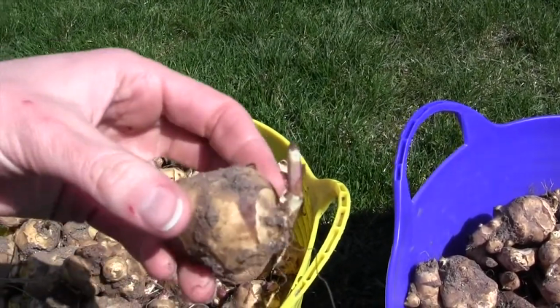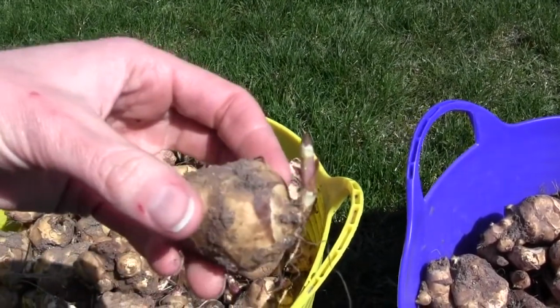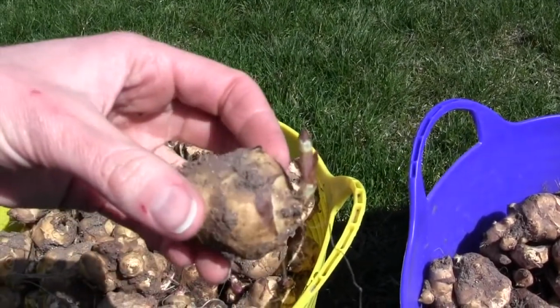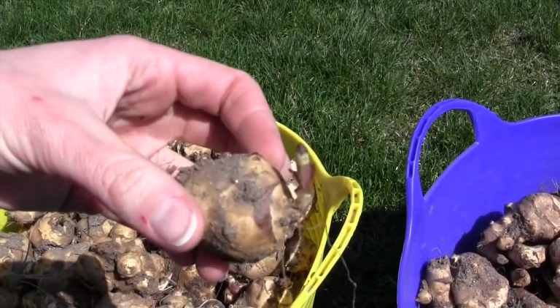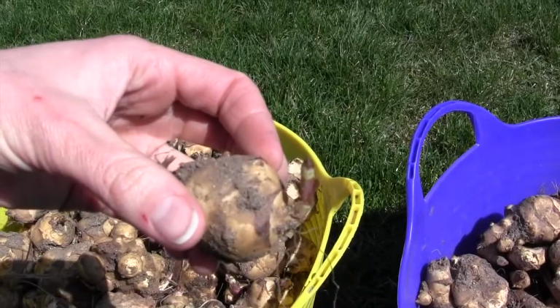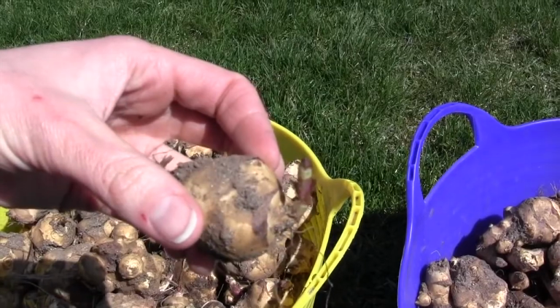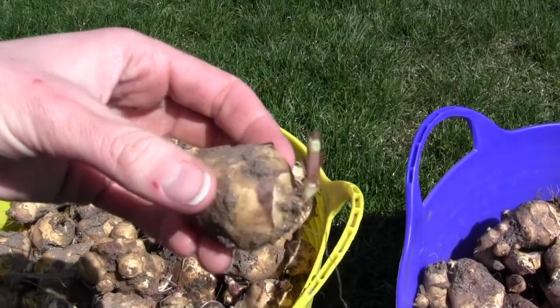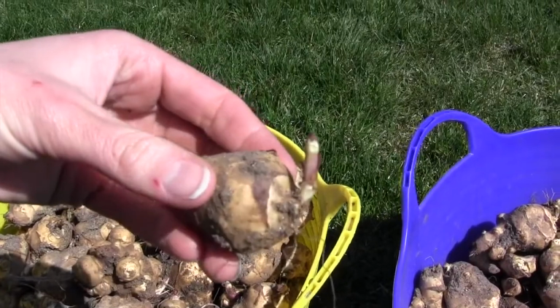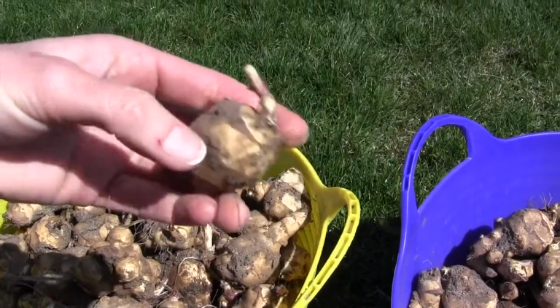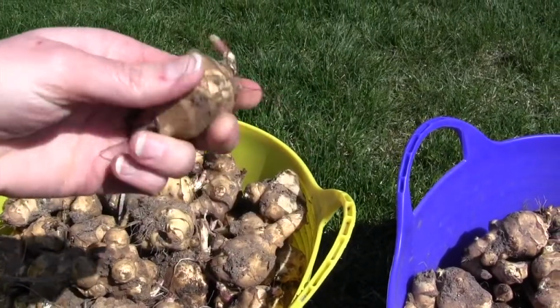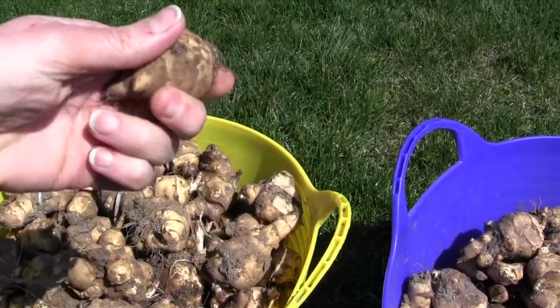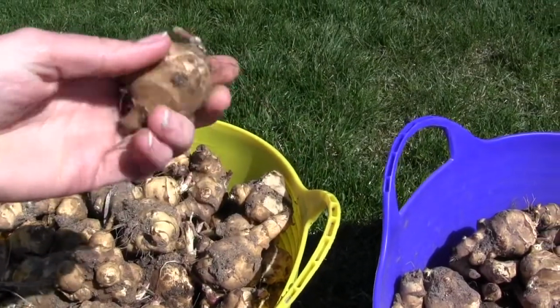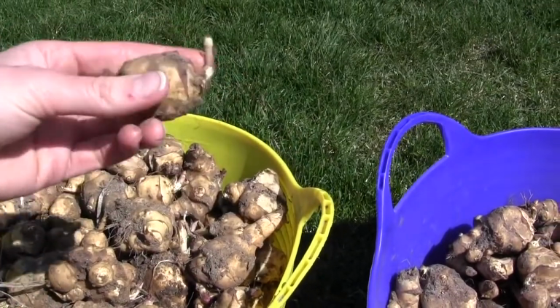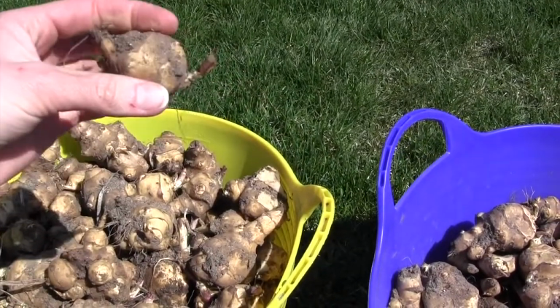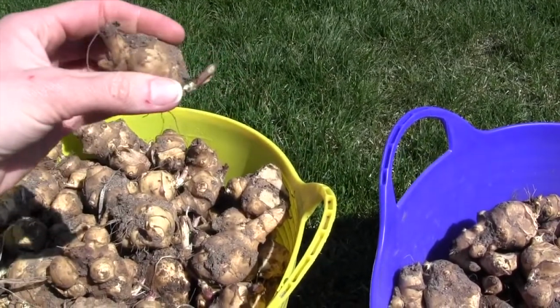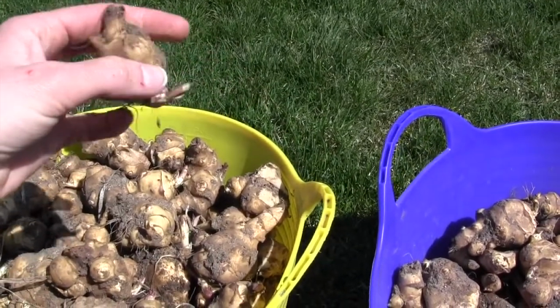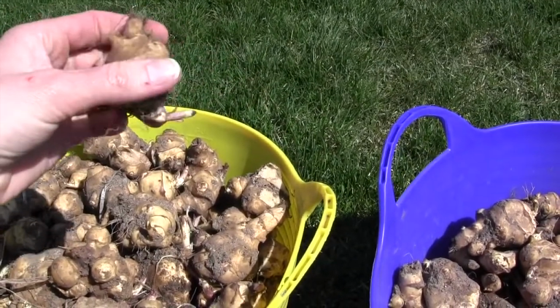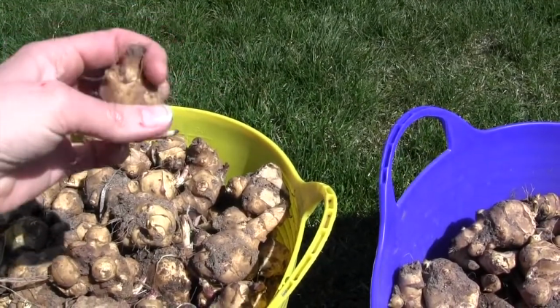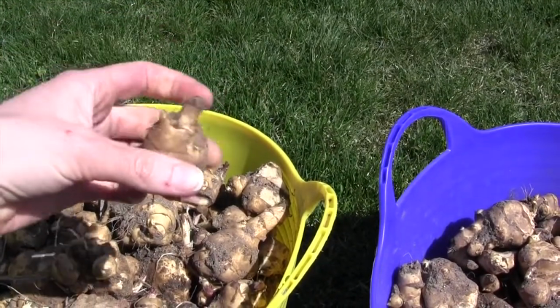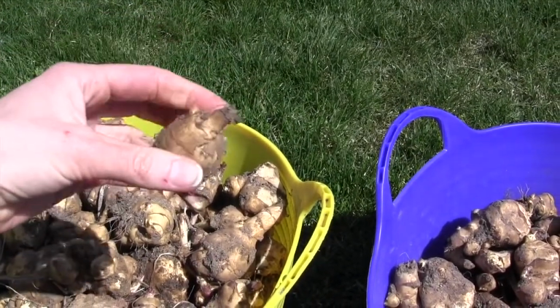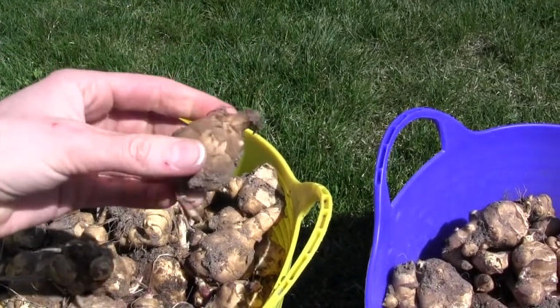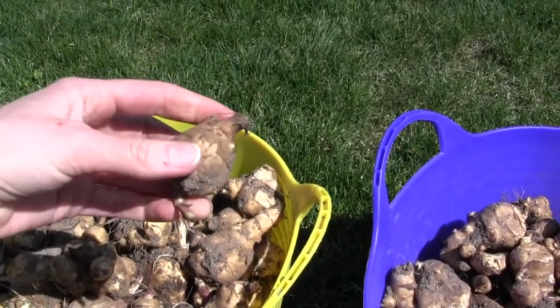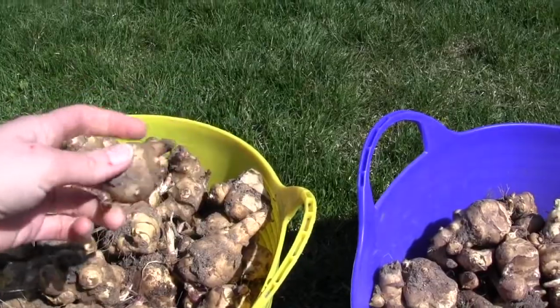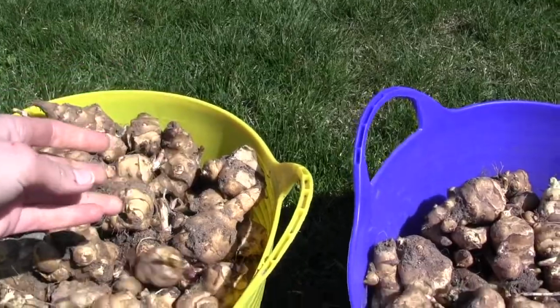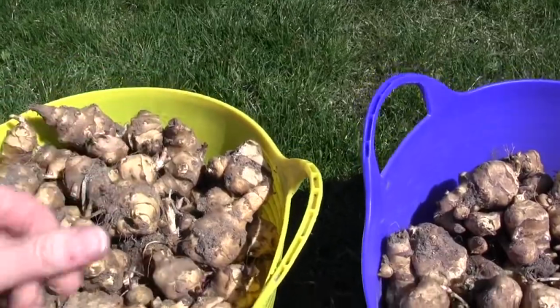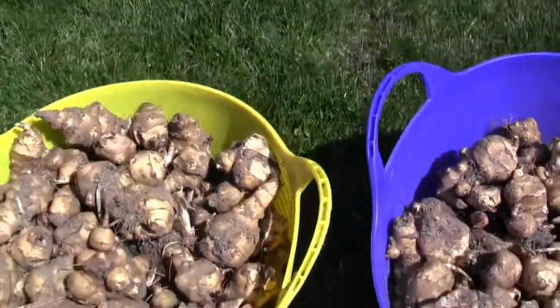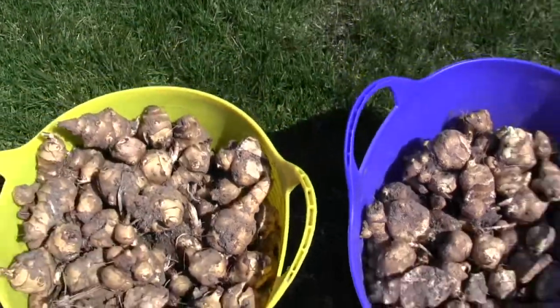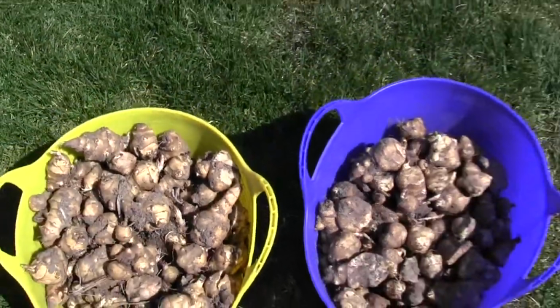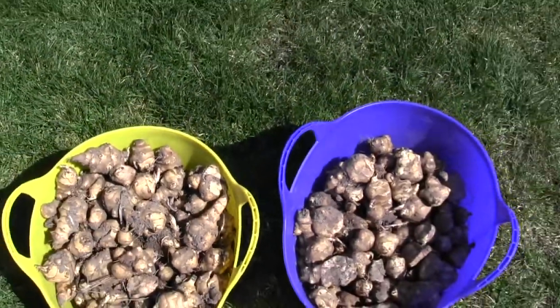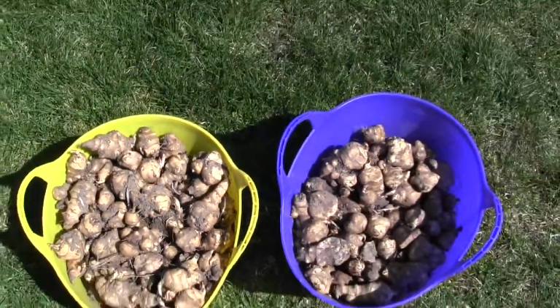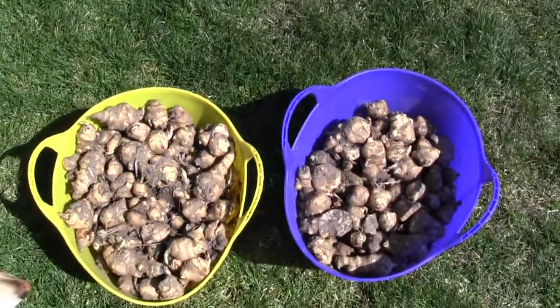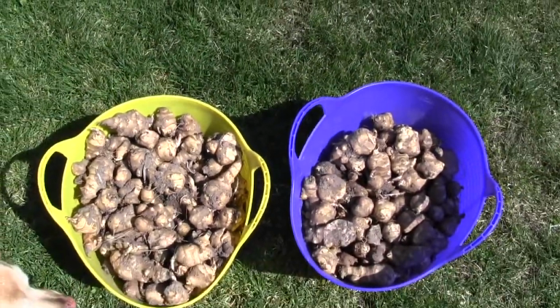It is very invasive. When you plant it, make sure it's in a spot that you're okay with having sunchokes in for the rest of your life.